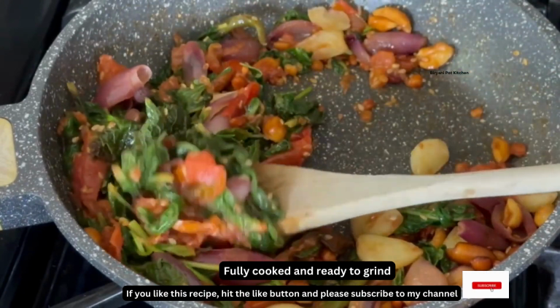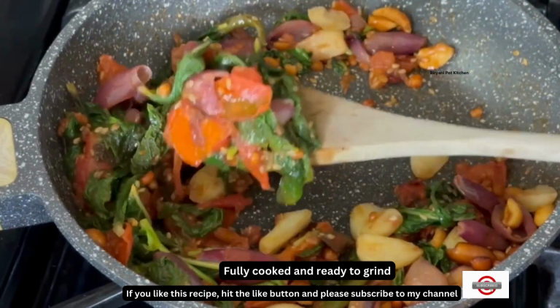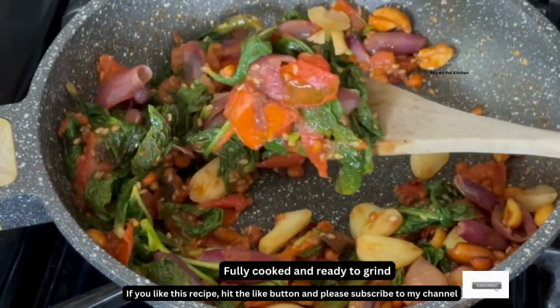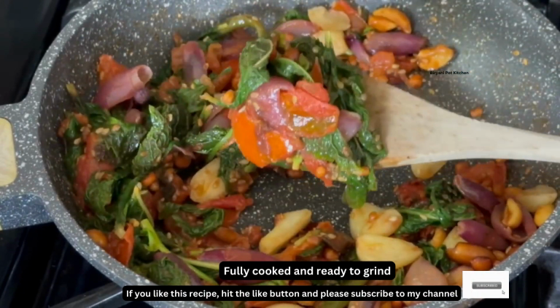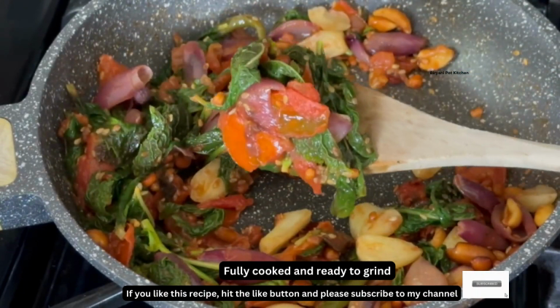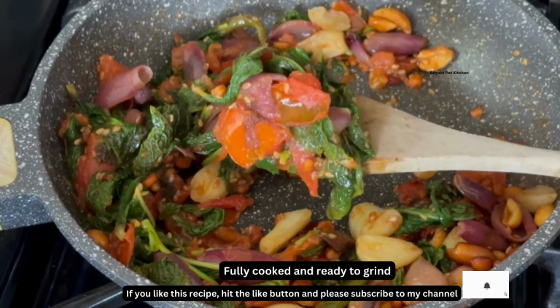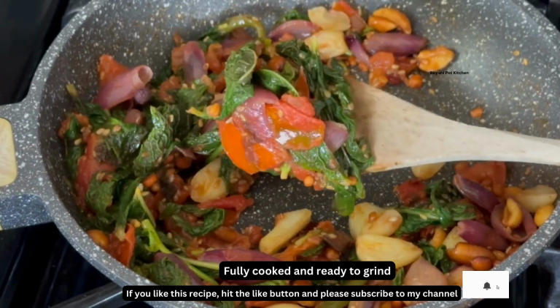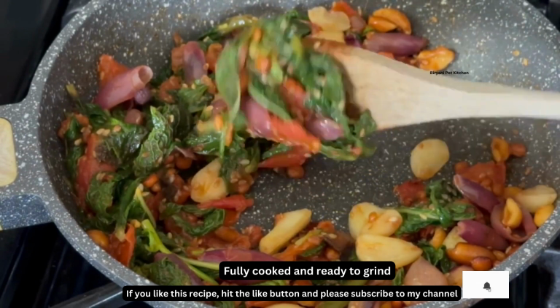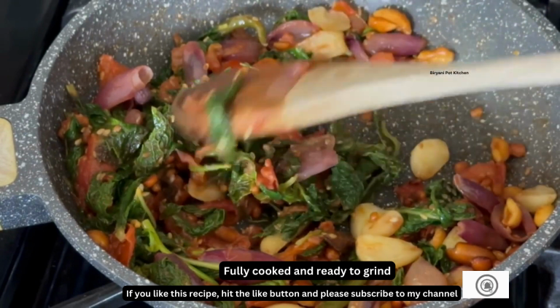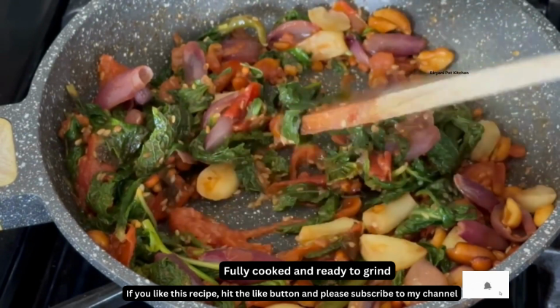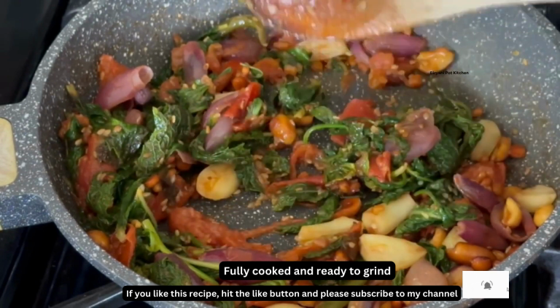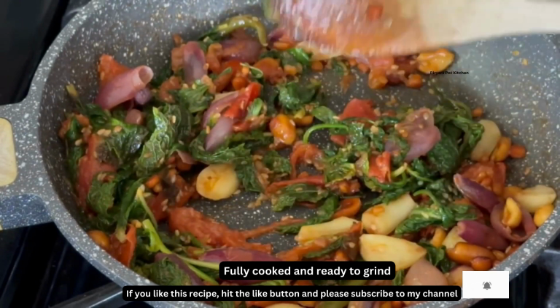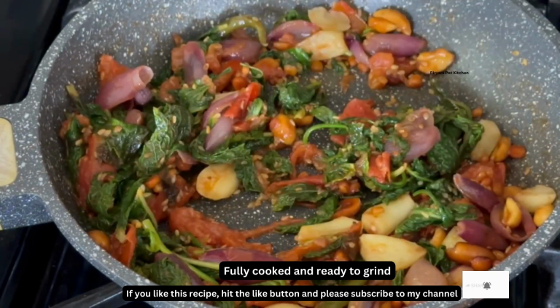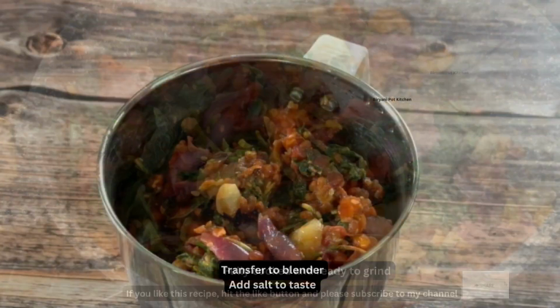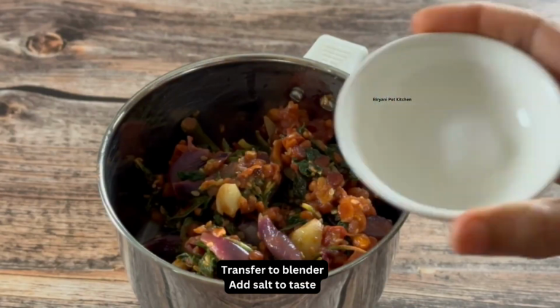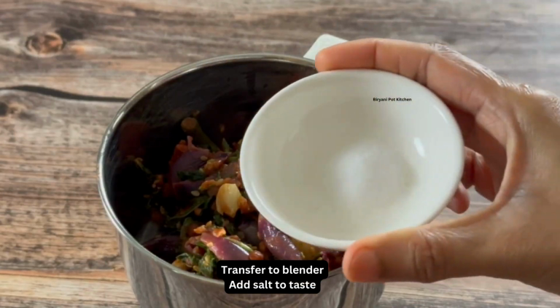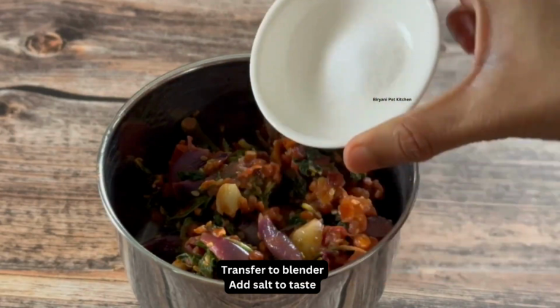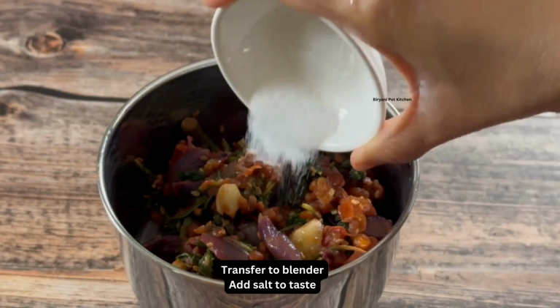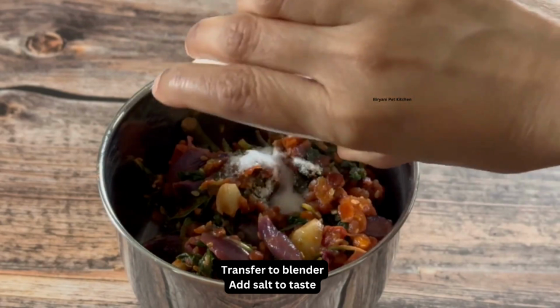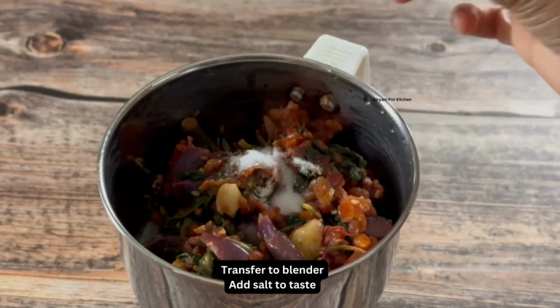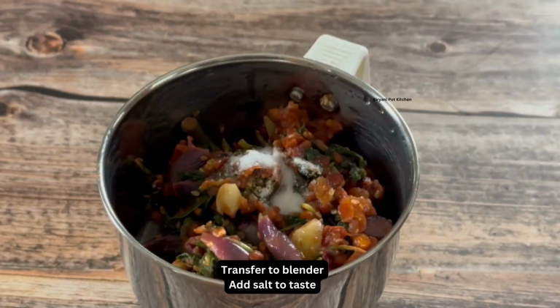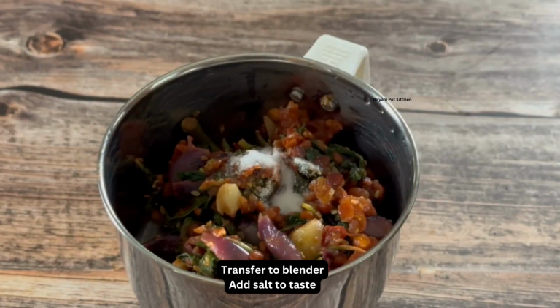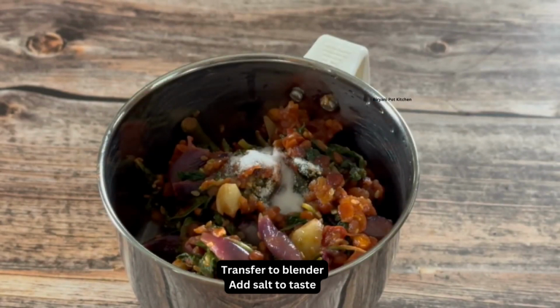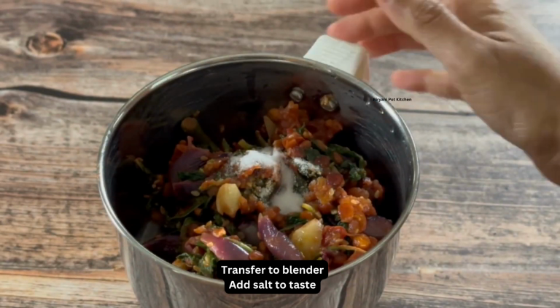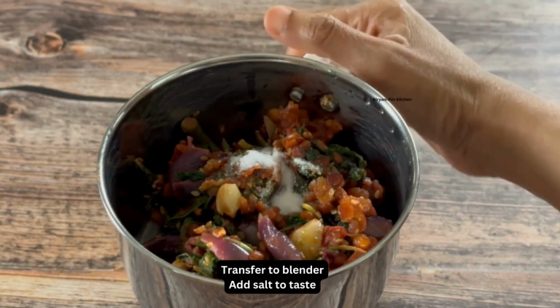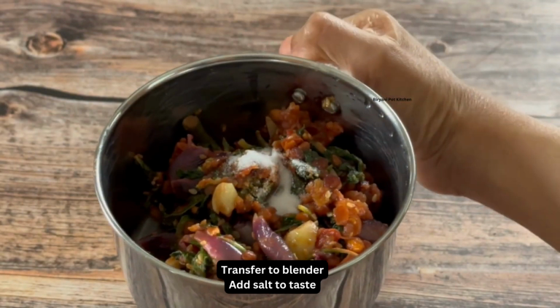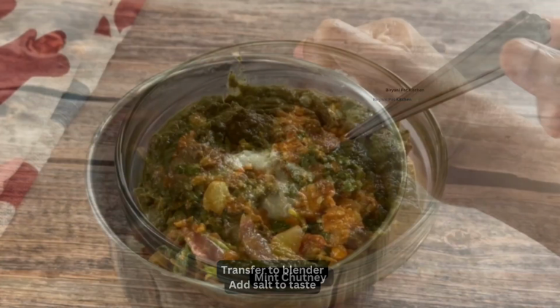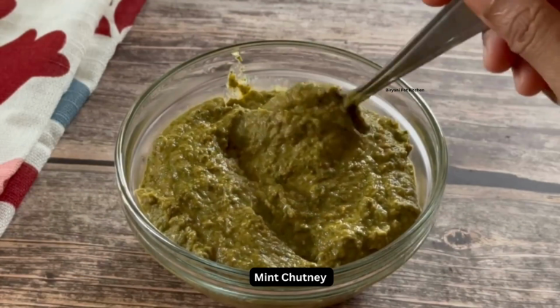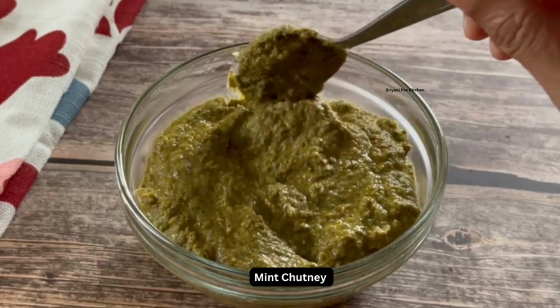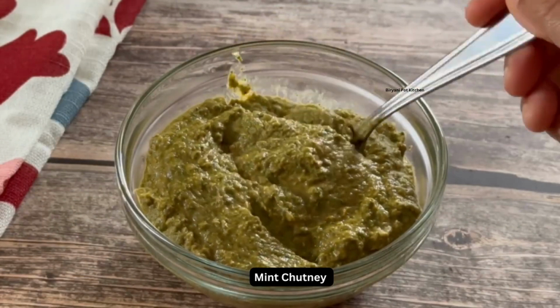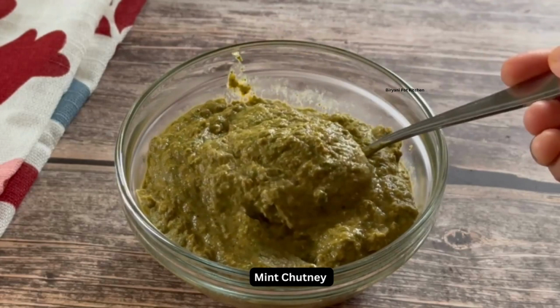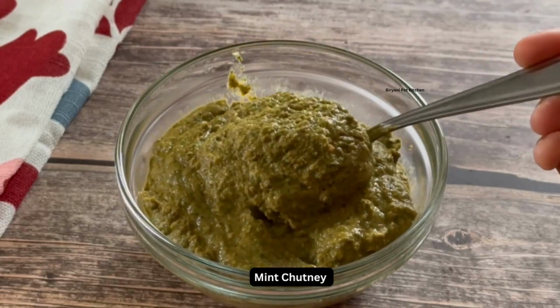Cool it down and transfer it to a blender. Add some salt and blend to a smooth paste. The mint chutney should be thick and not watery.